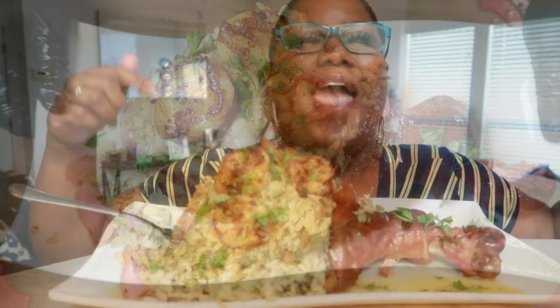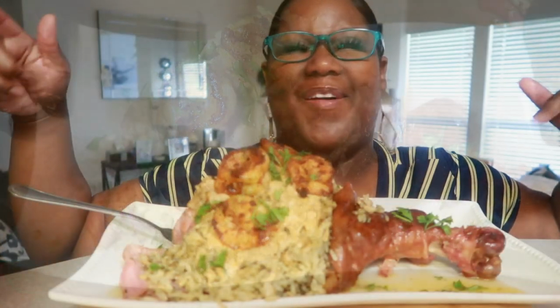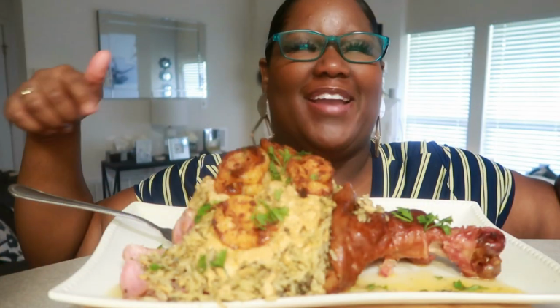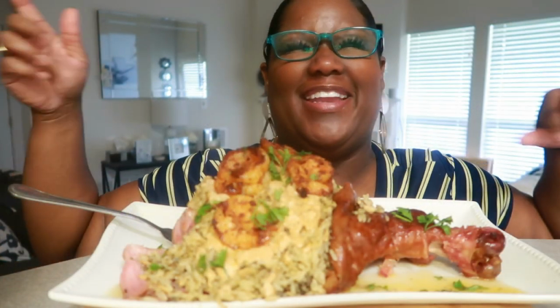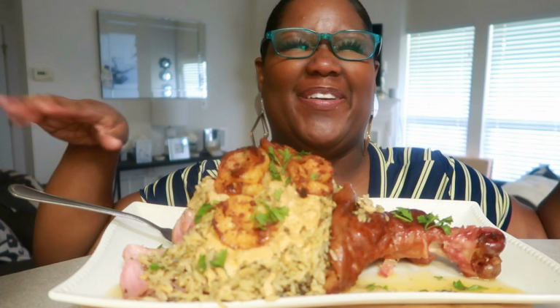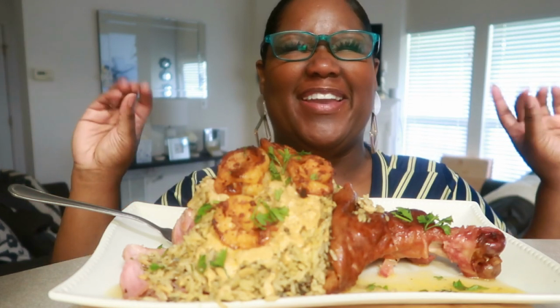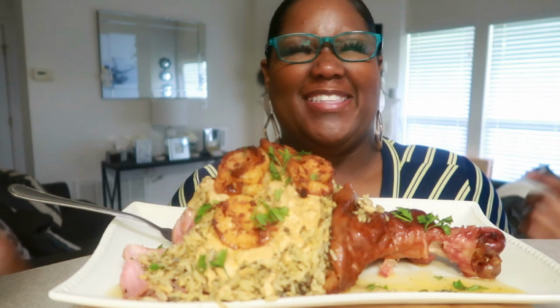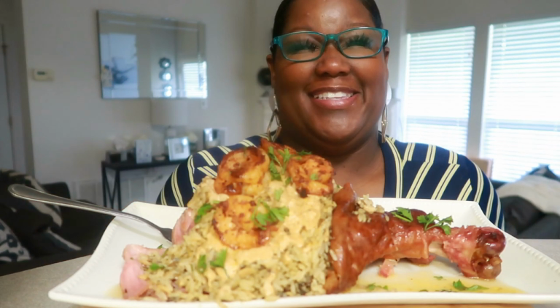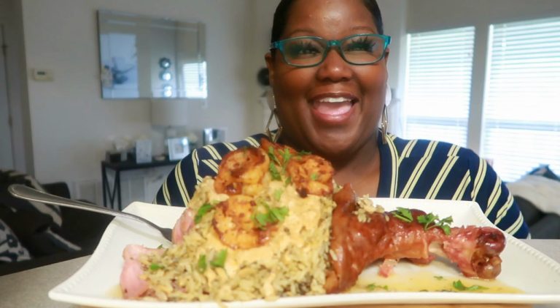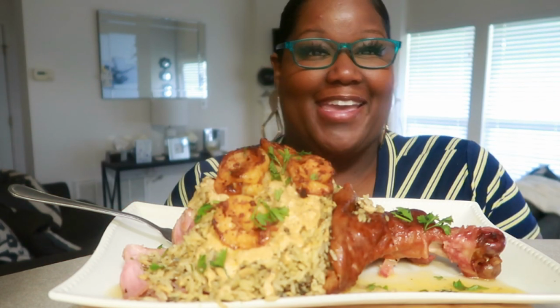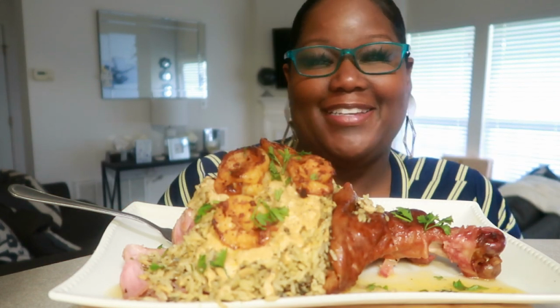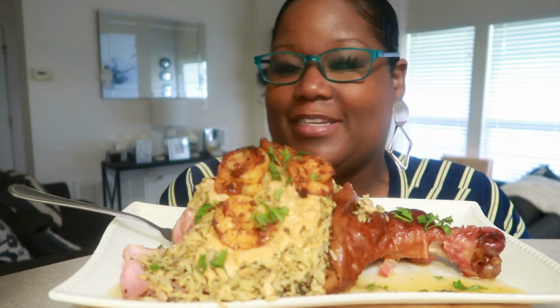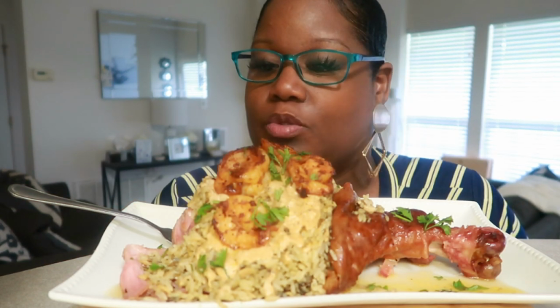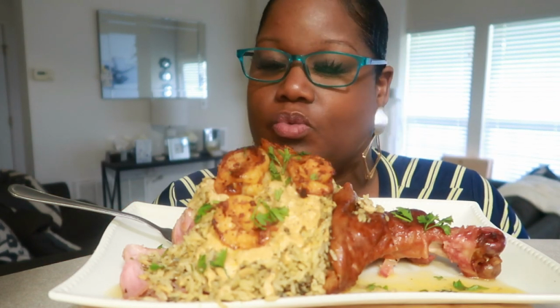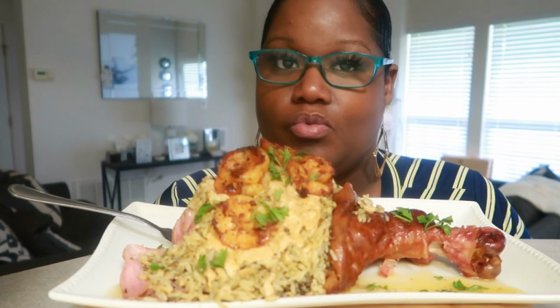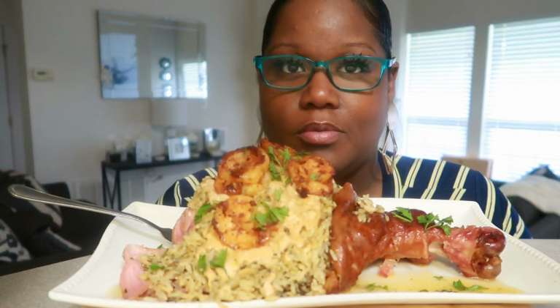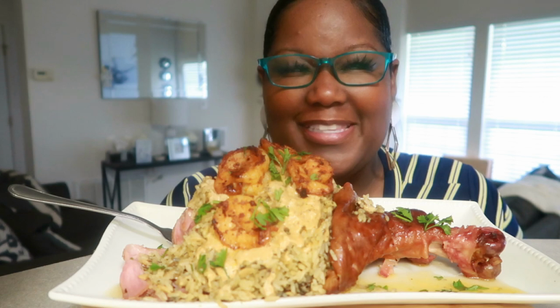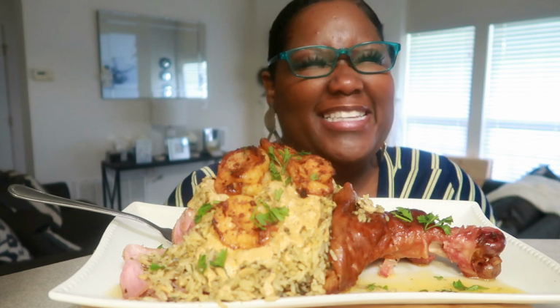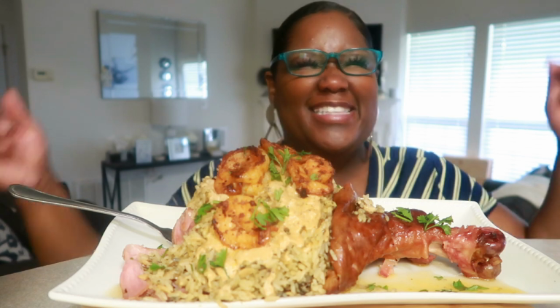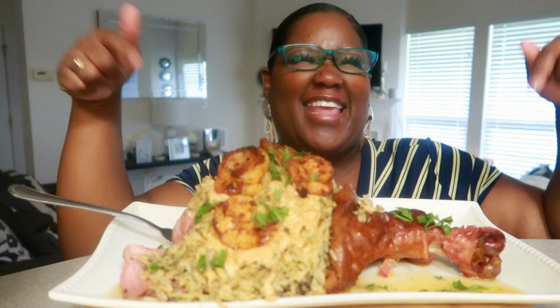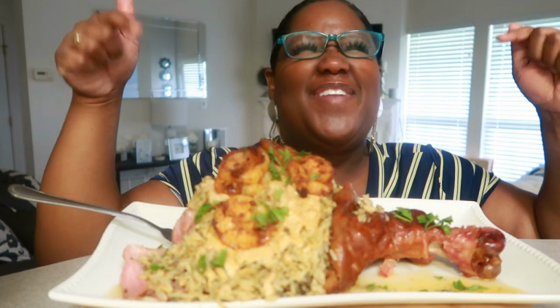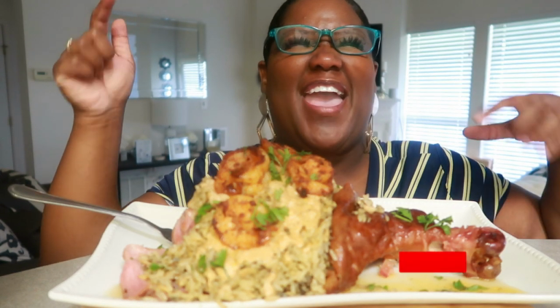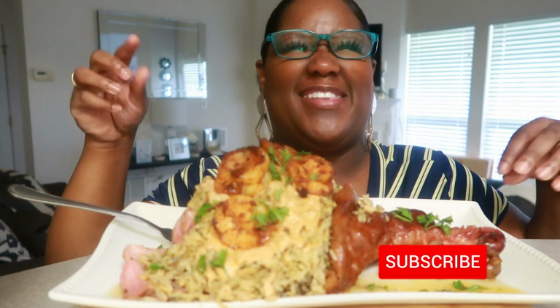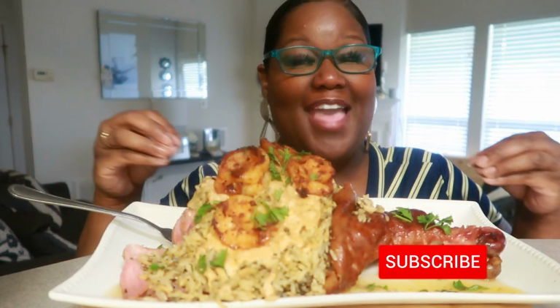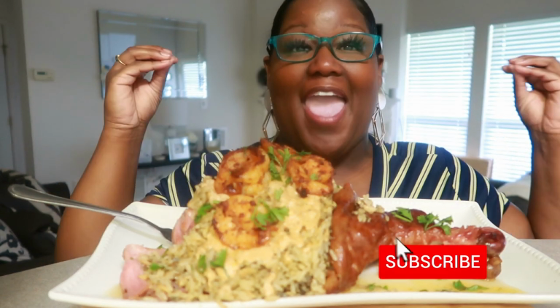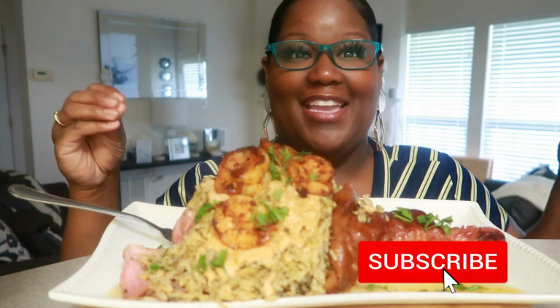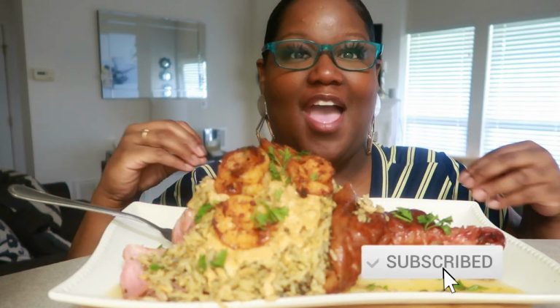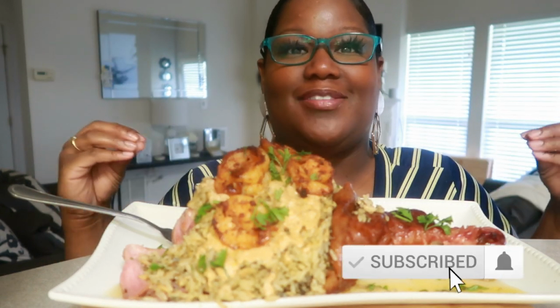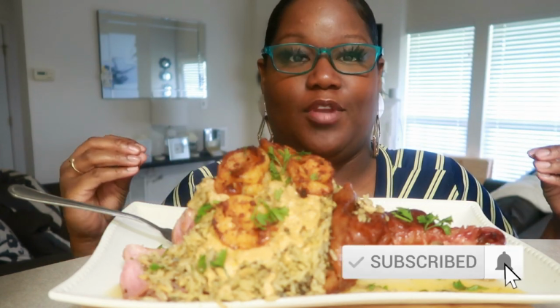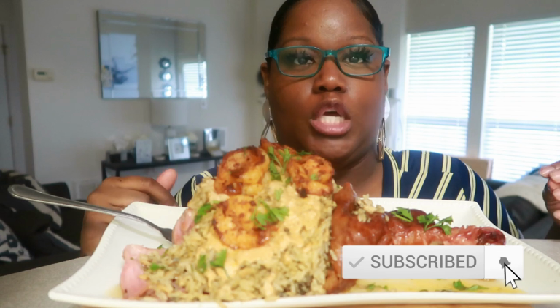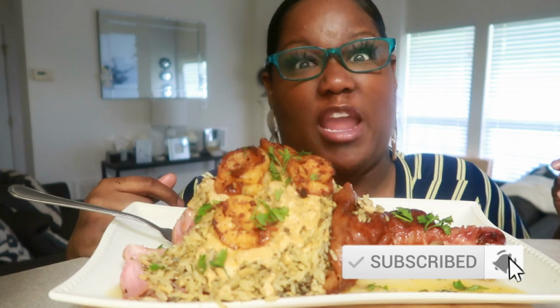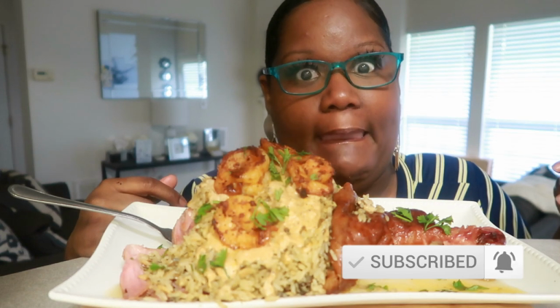Hey, what's up, and welcome back to our channel, Shiger and Miria, and today we have ourselves a Cajun stuffed turkey leg.